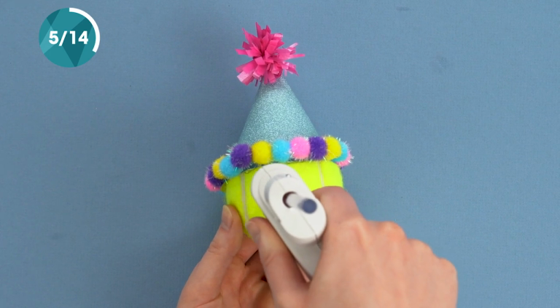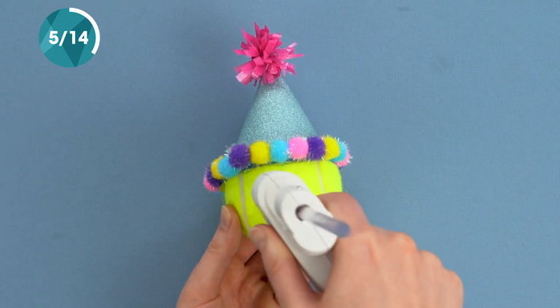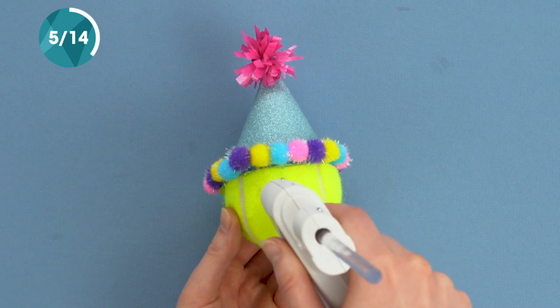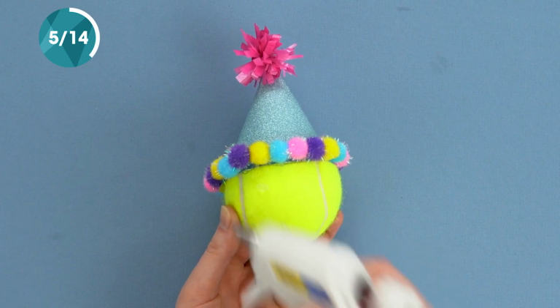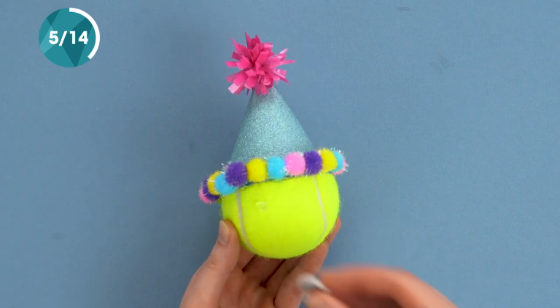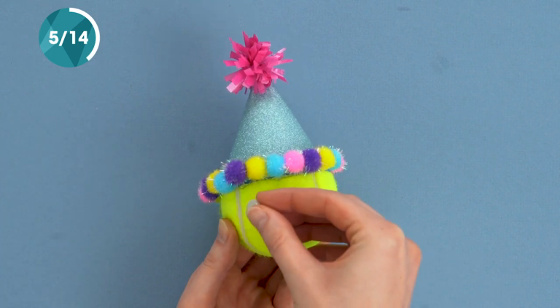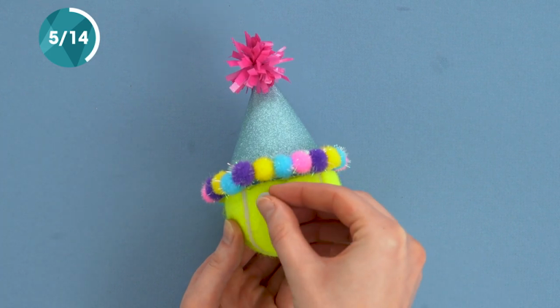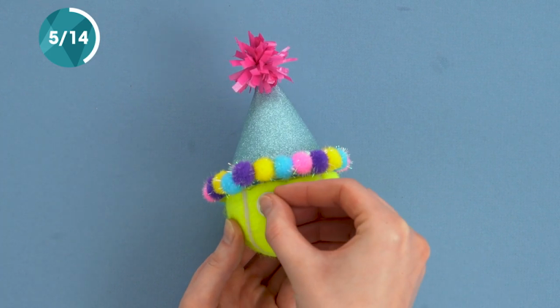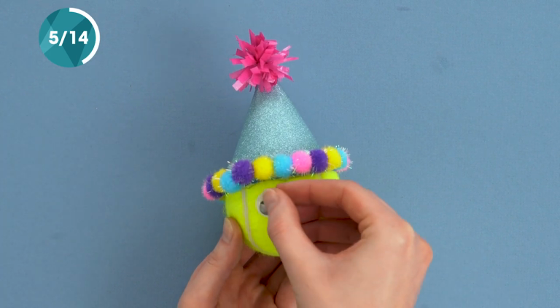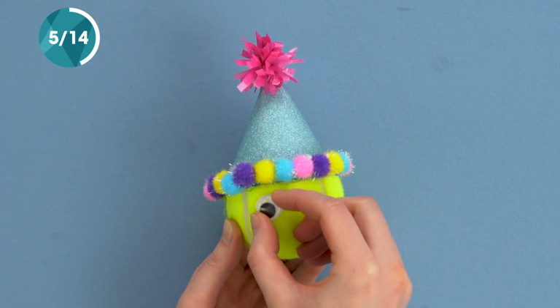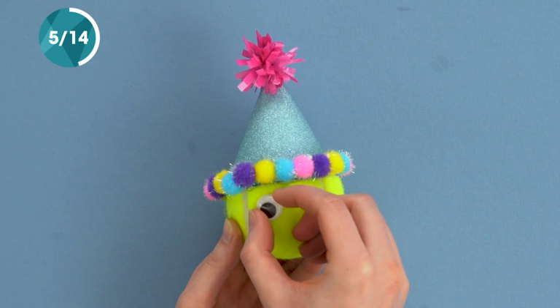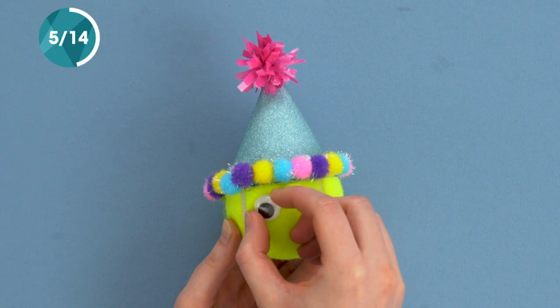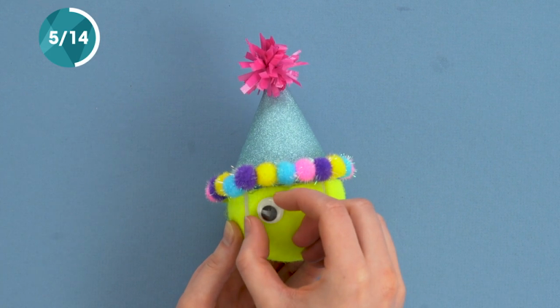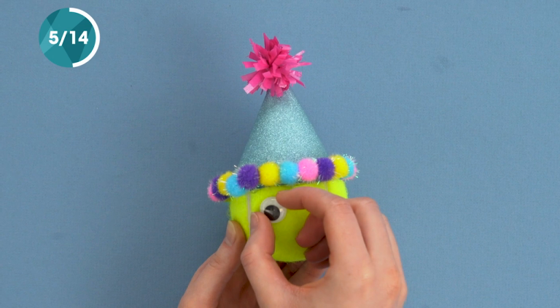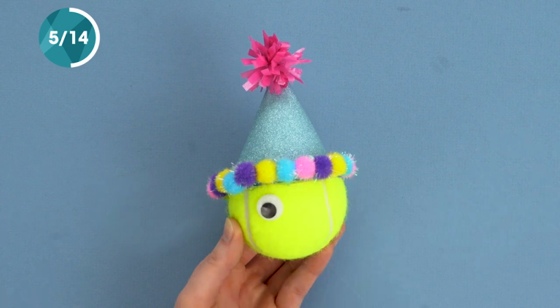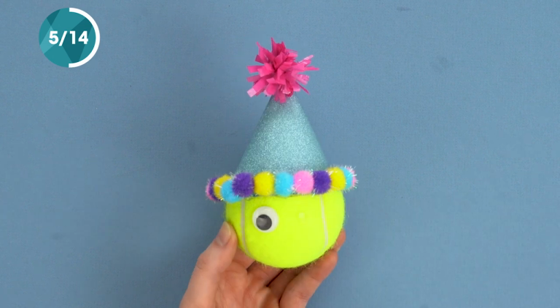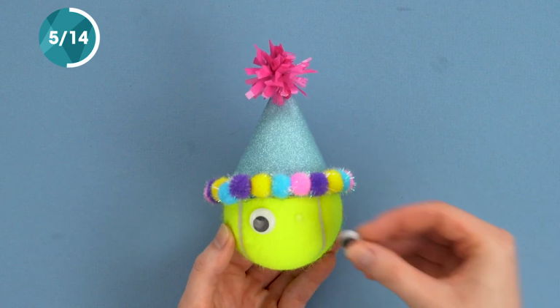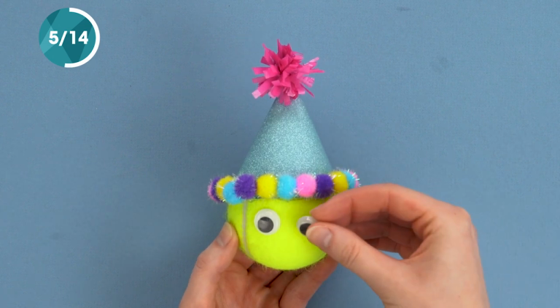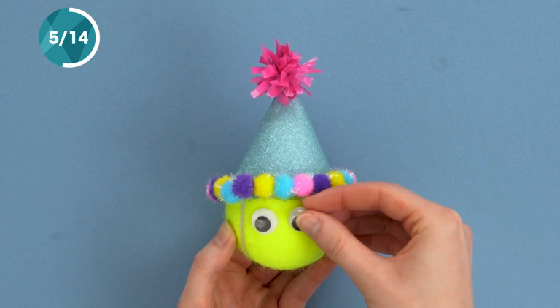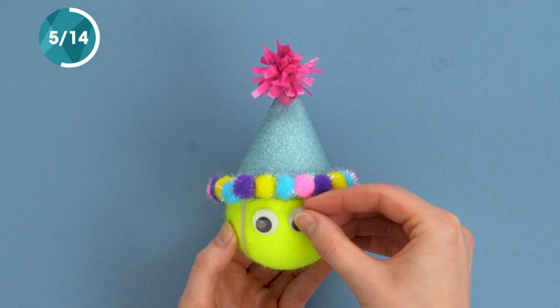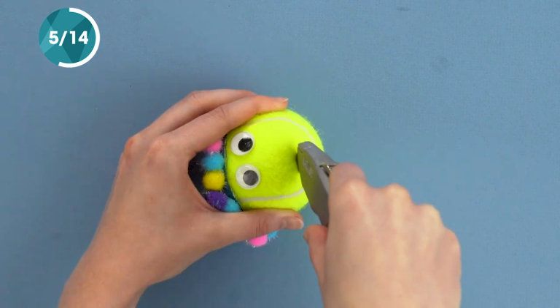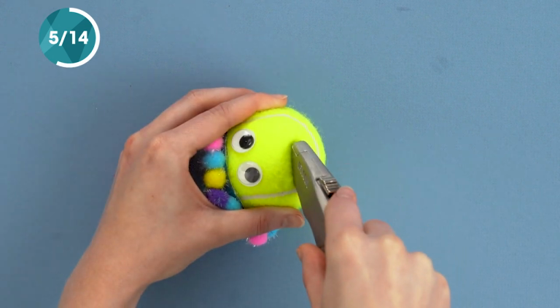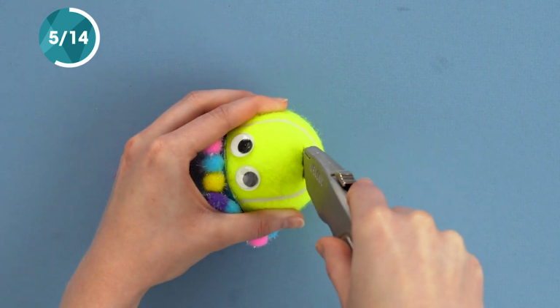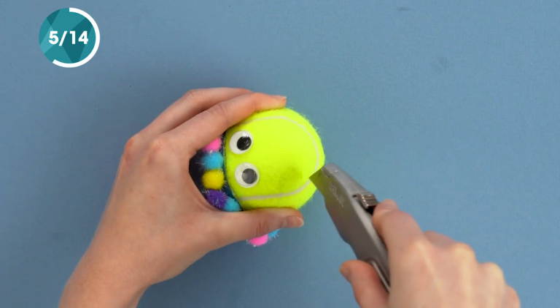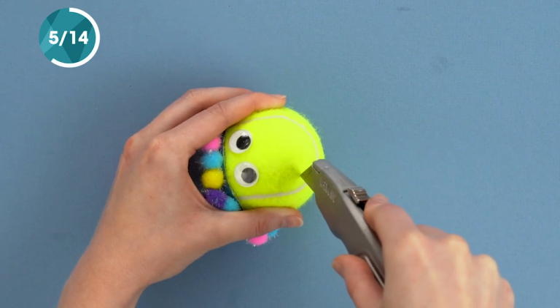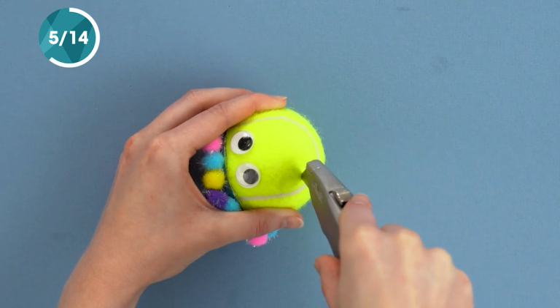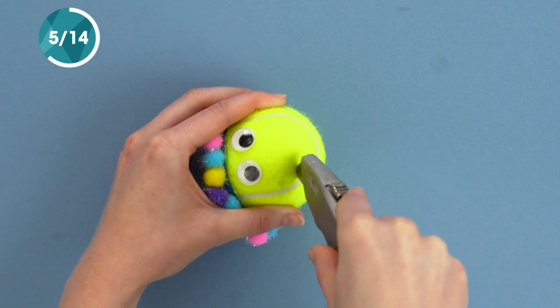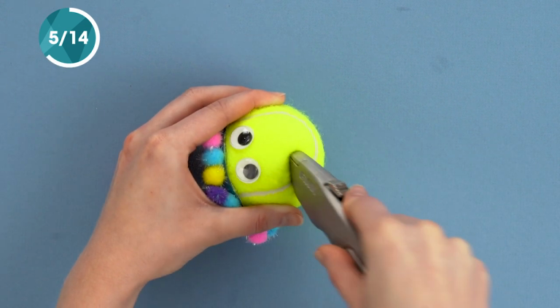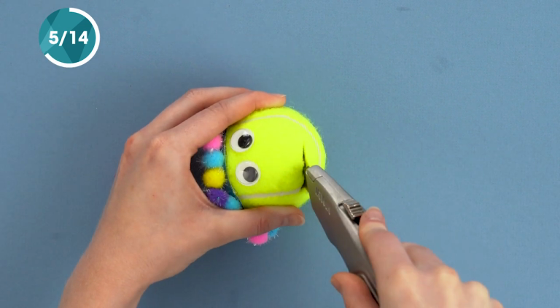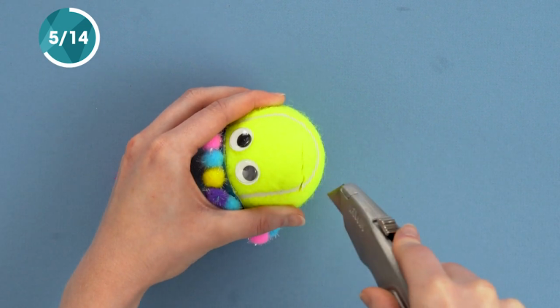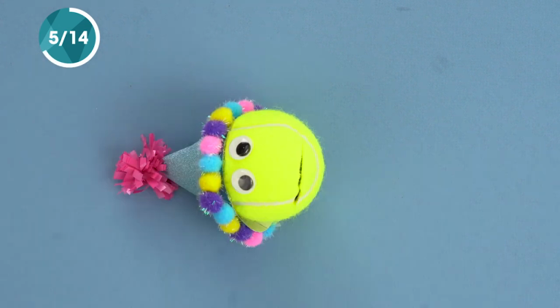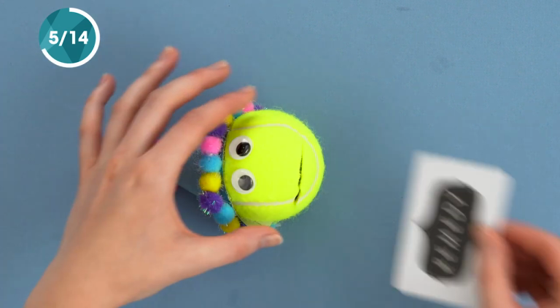Here's a creative way to serve up some gift cards. Just take a regular tennis ball, add a fun party hat, put in some googly eyes, and then cut a slit to hold the gift card.